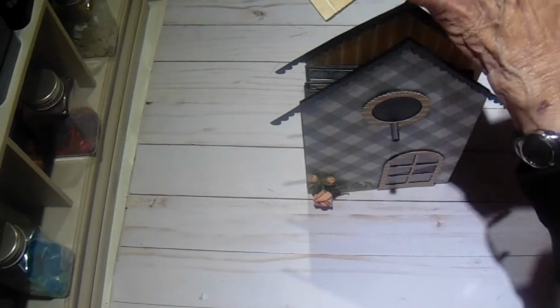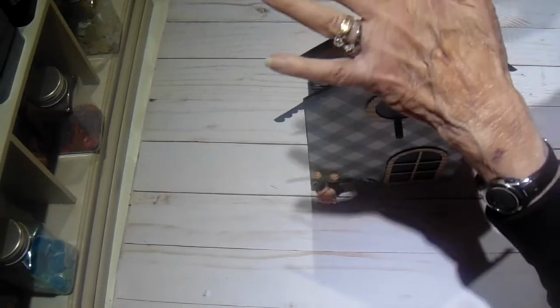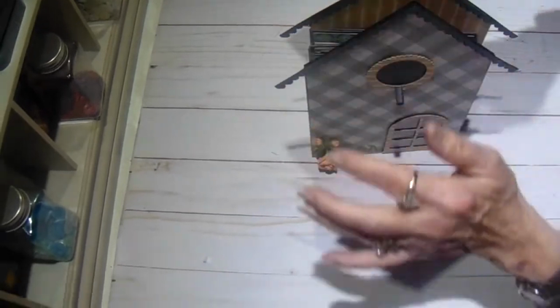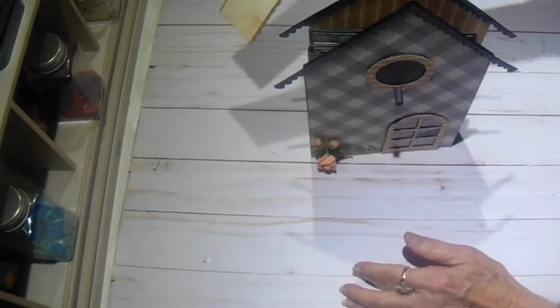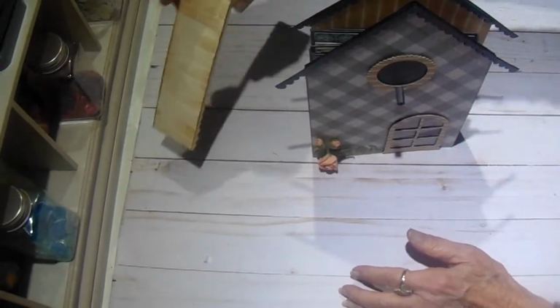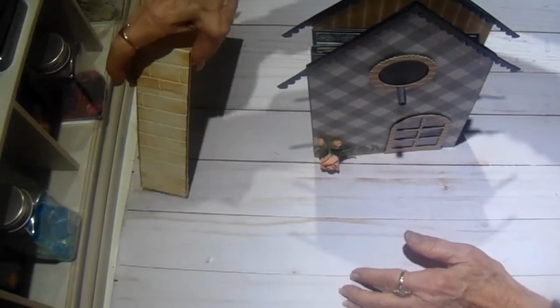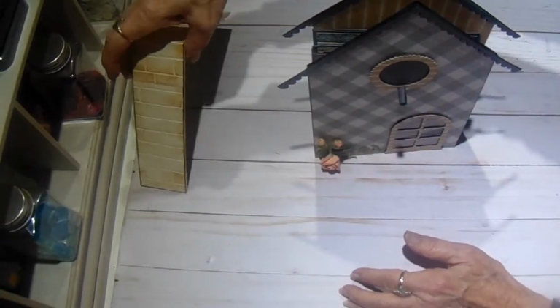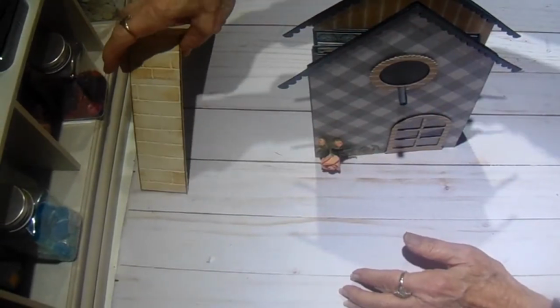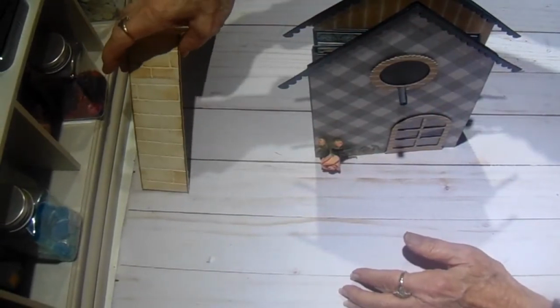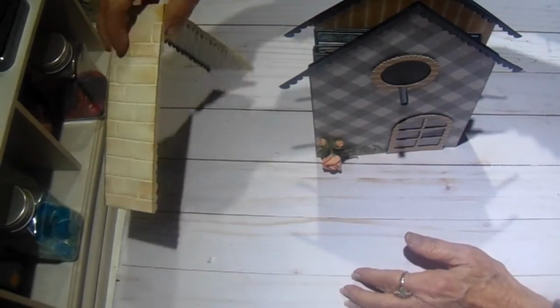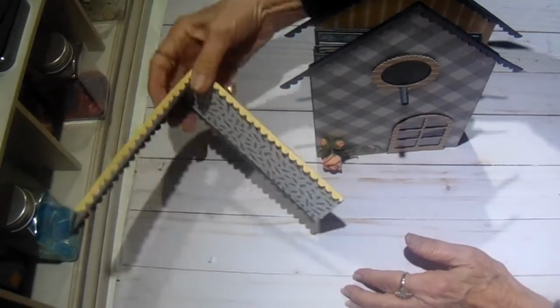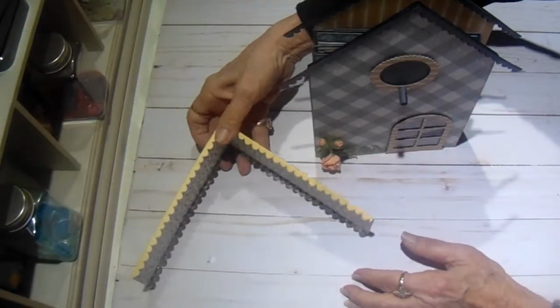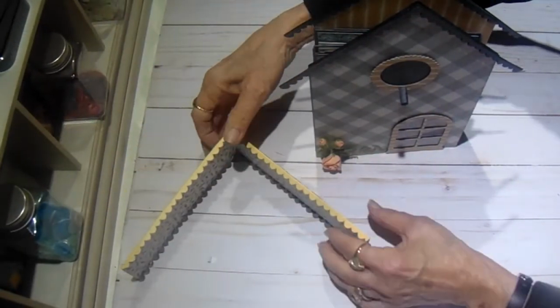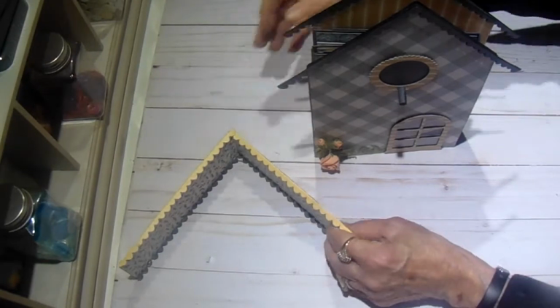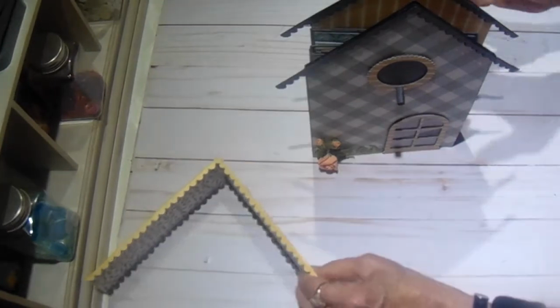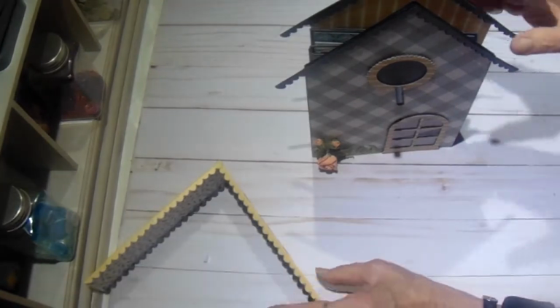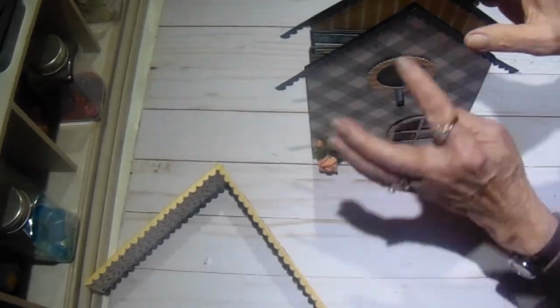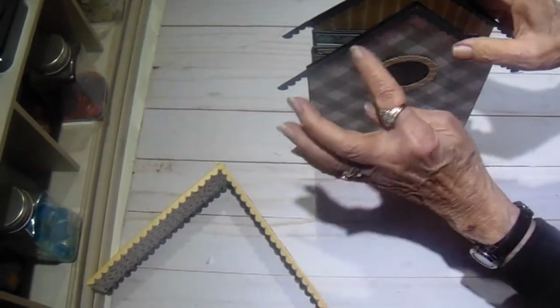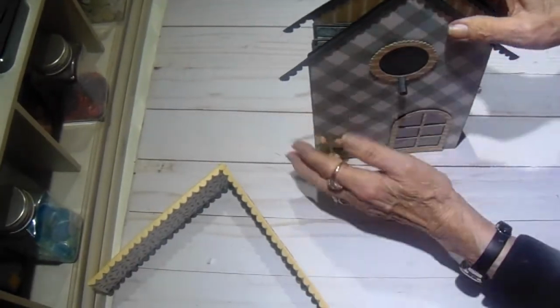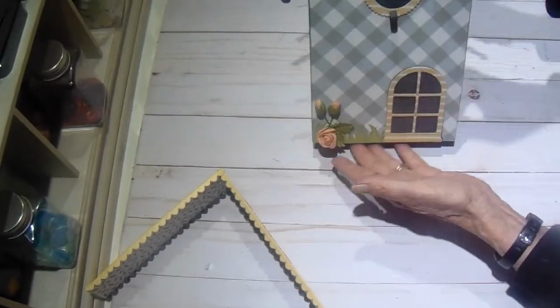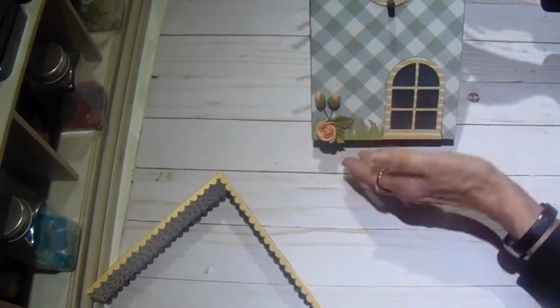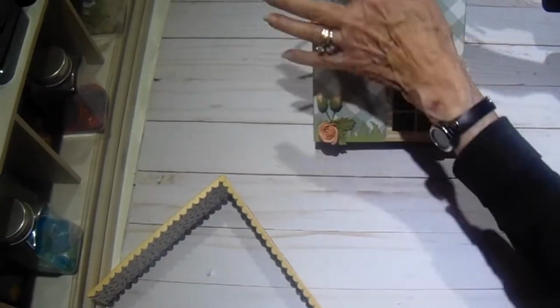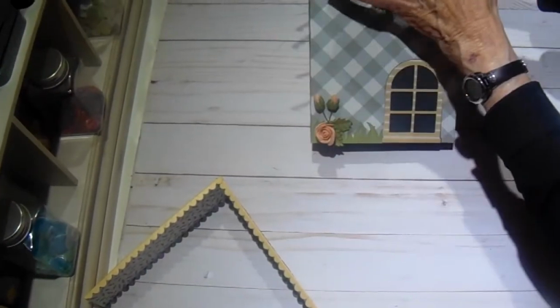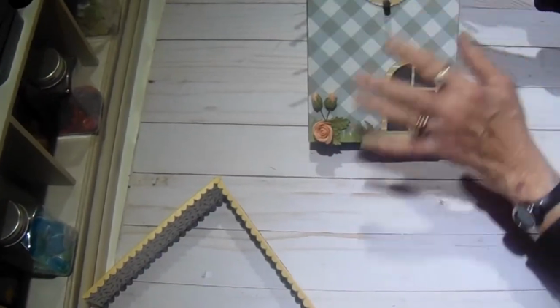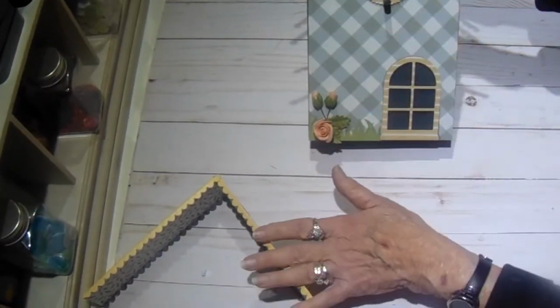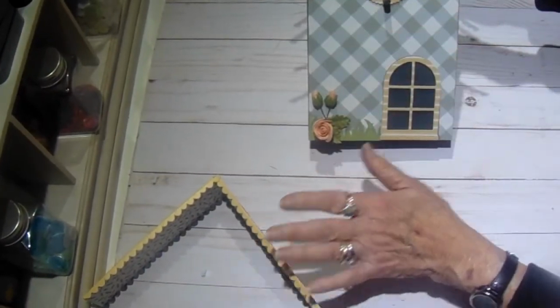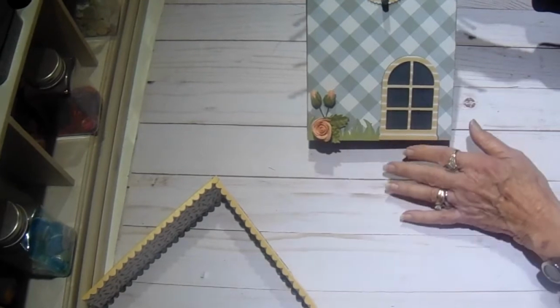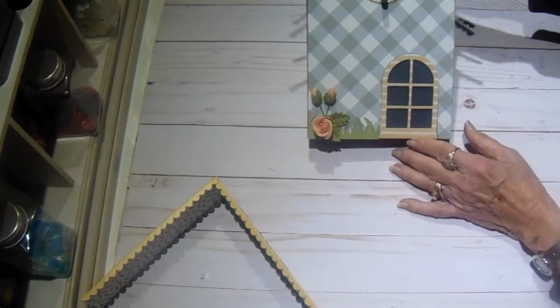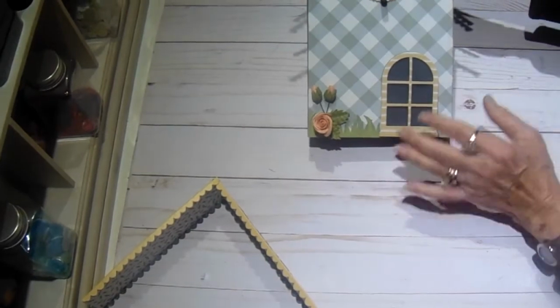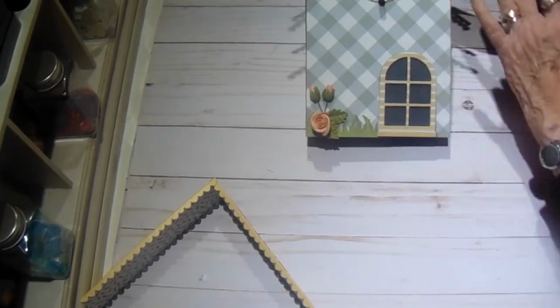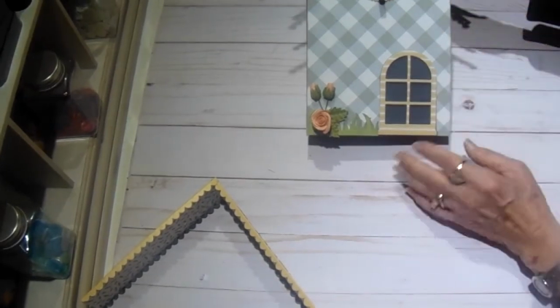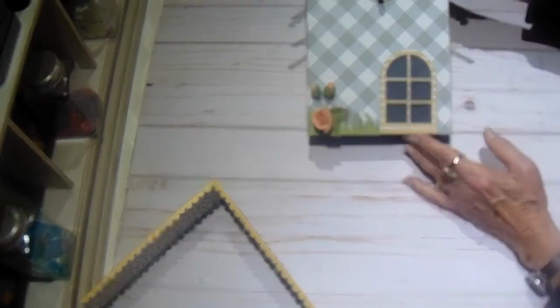The top I used a brick embossing folder so it would look like a slate roof, and then I did add some more trim along the top so that when the roof is off it still looks finished.